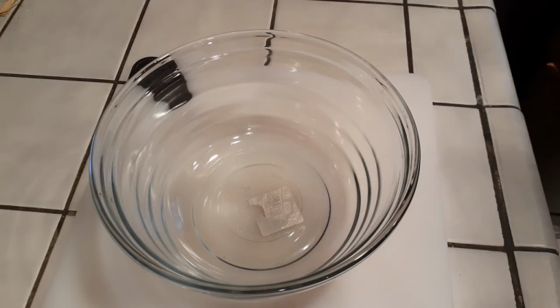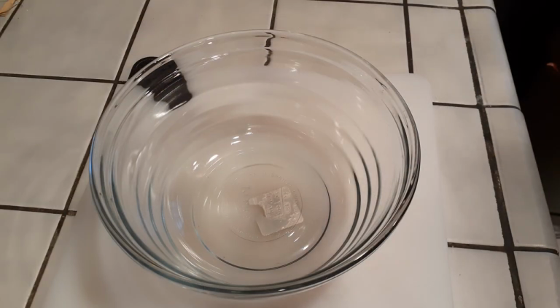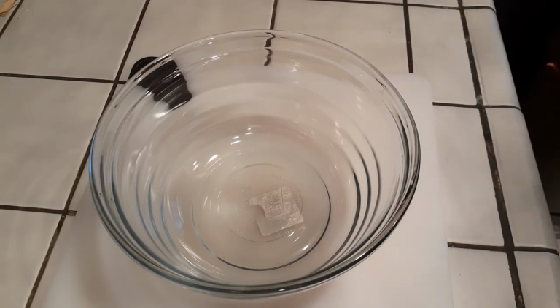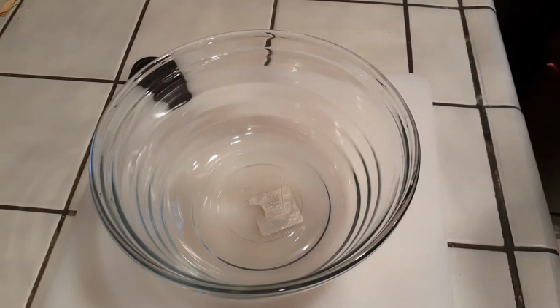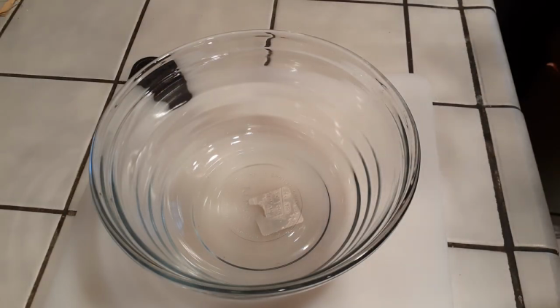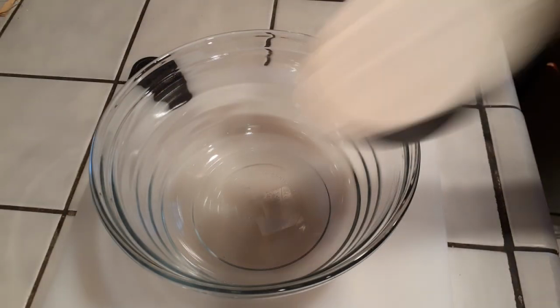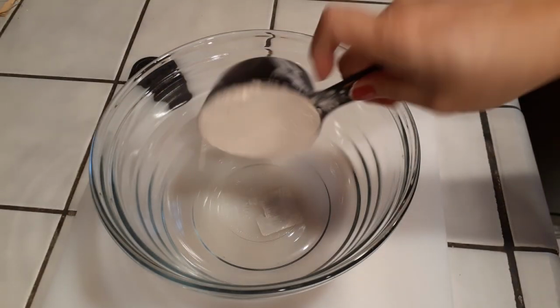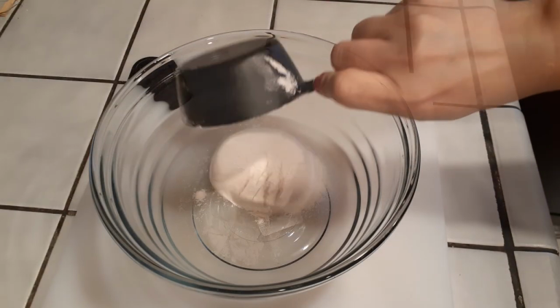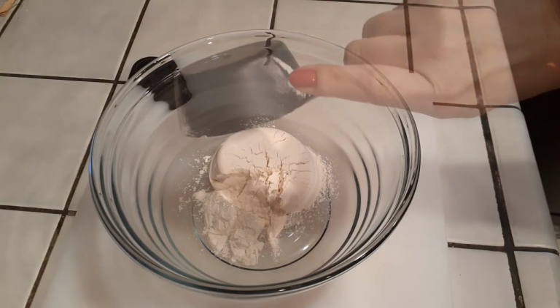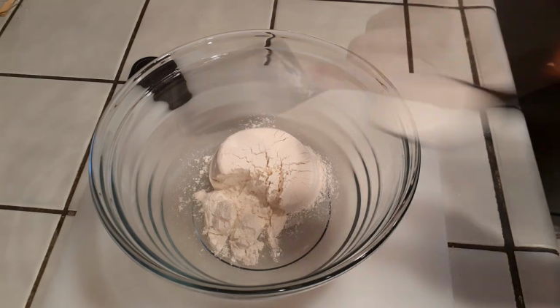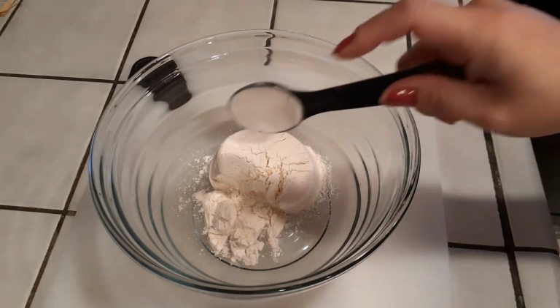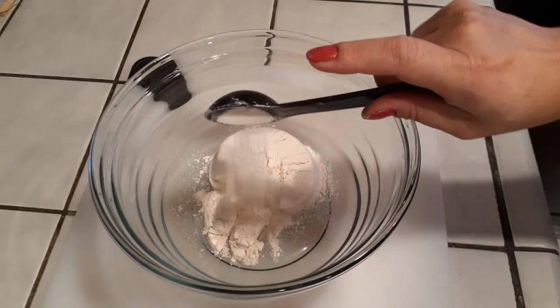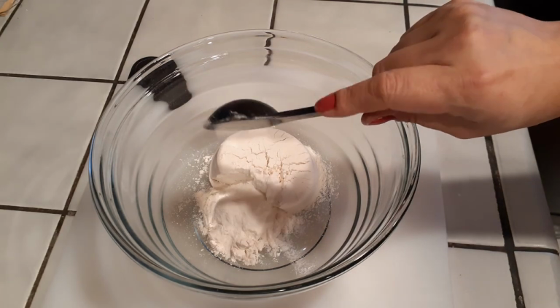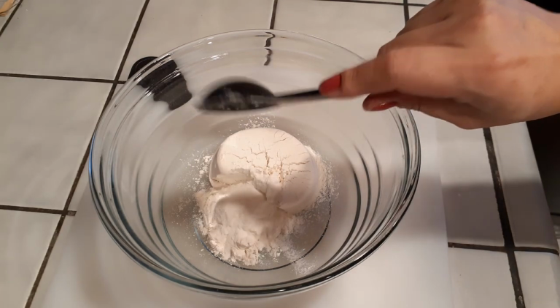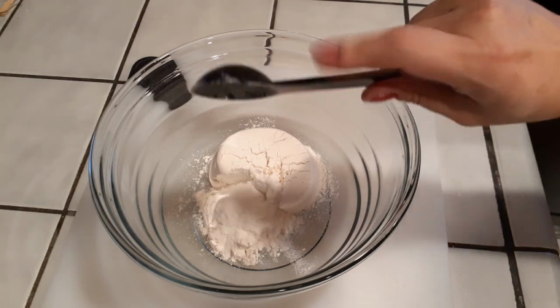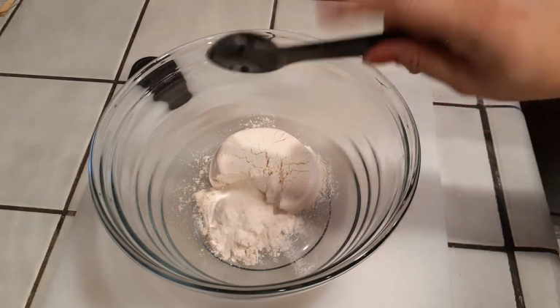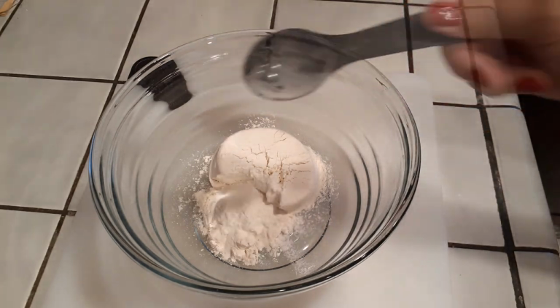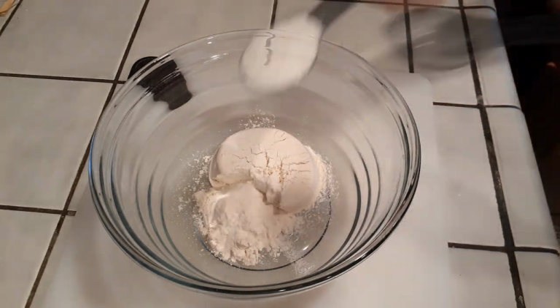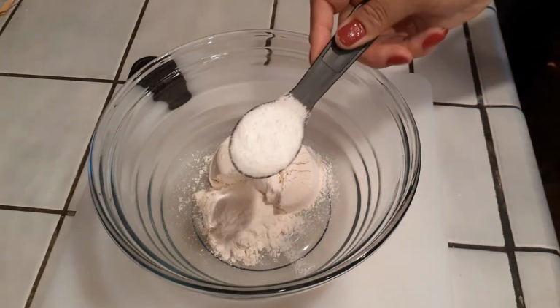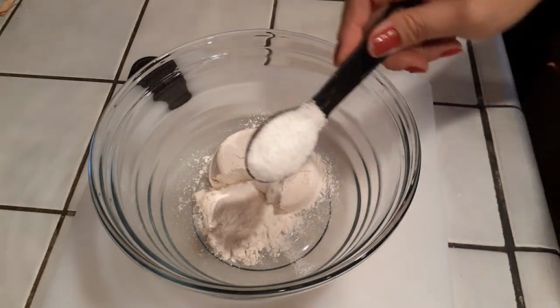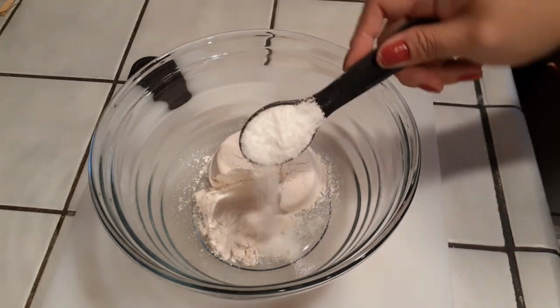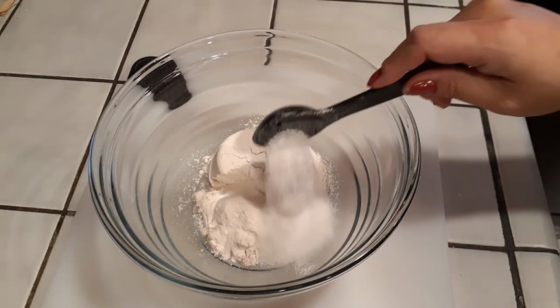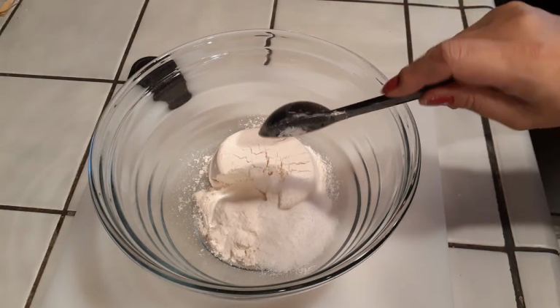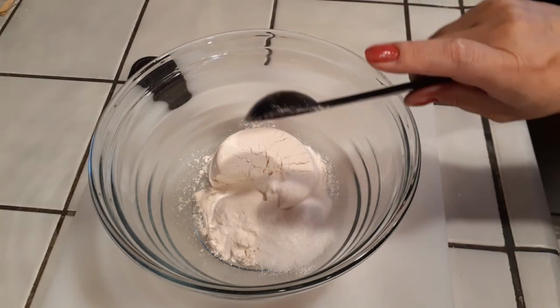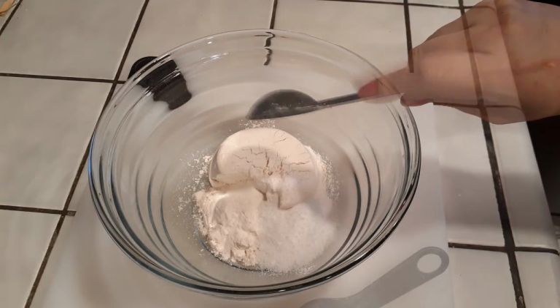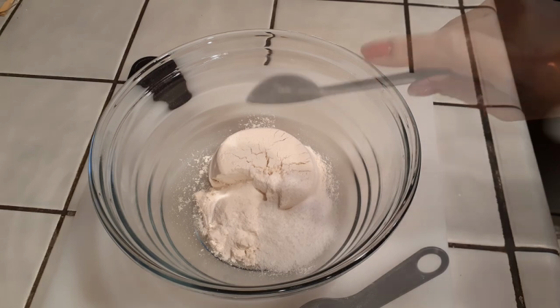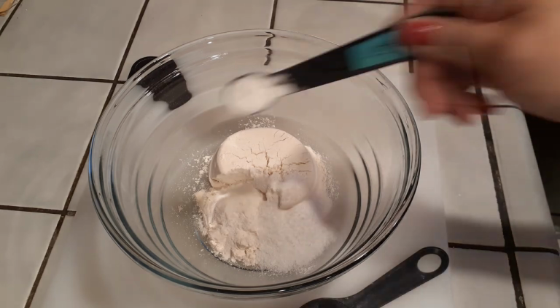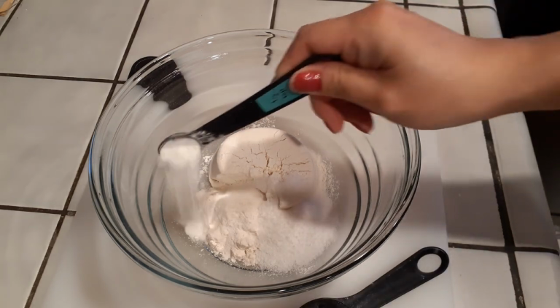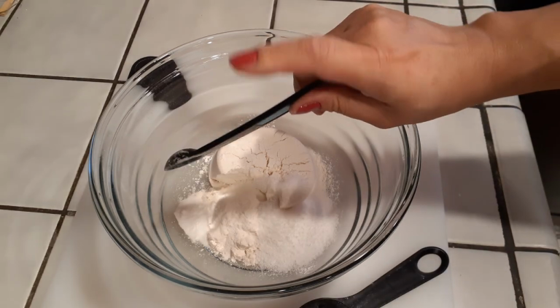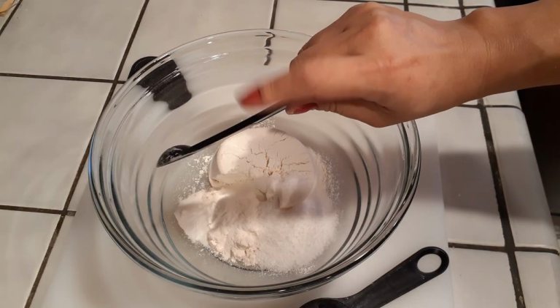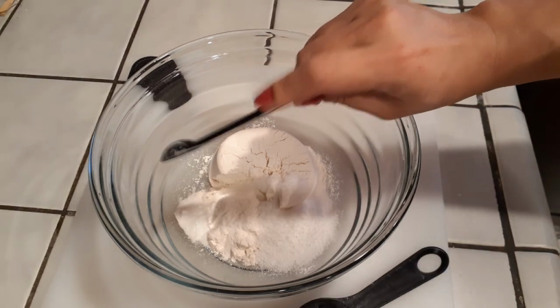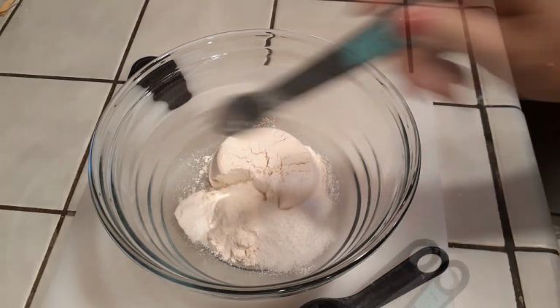Let's start with our one cup of all-purpose flour, a tablespoon of rice flour, one tablespoon of sugar, half a tablespoon of baking soda, and a quarter teaspoon of salt.